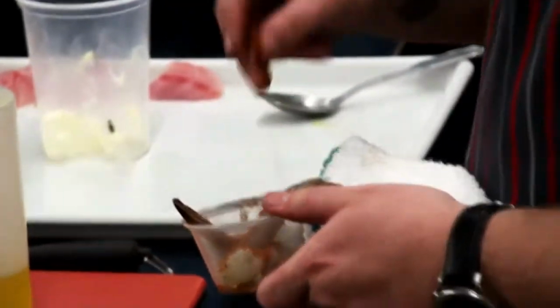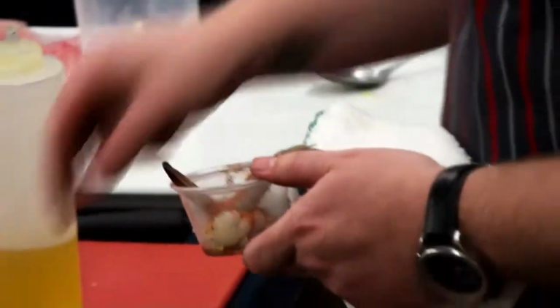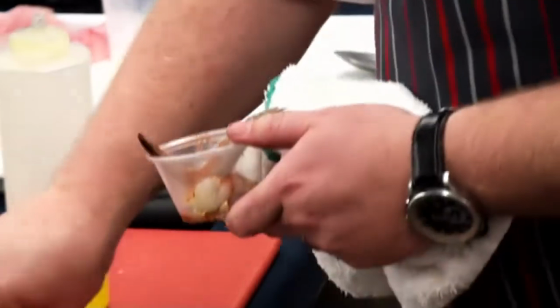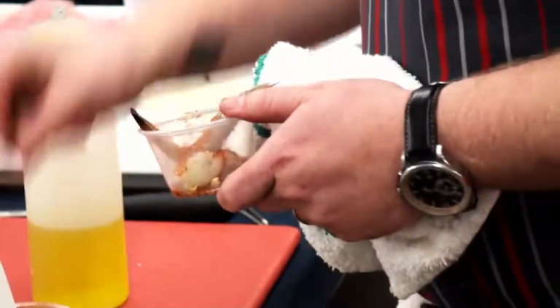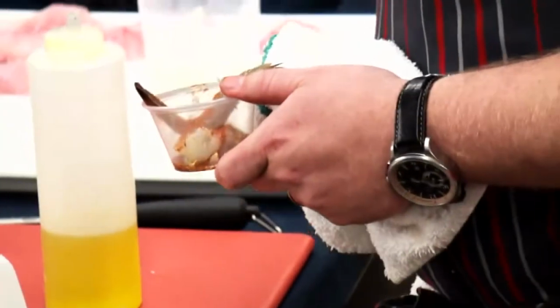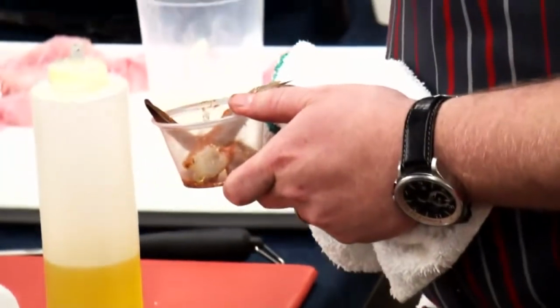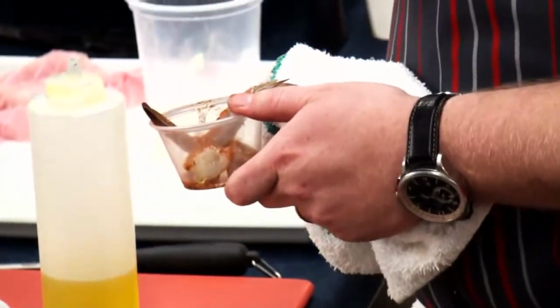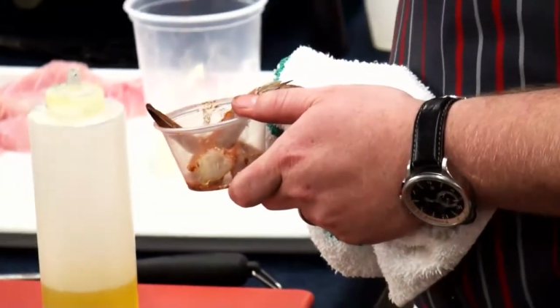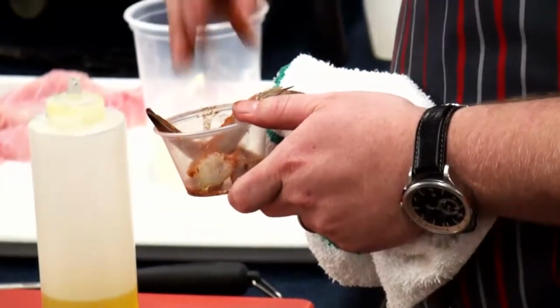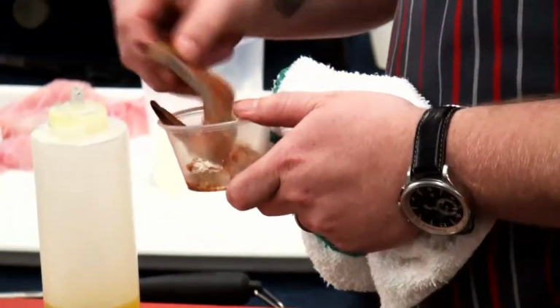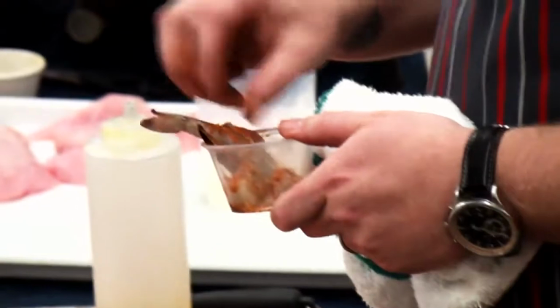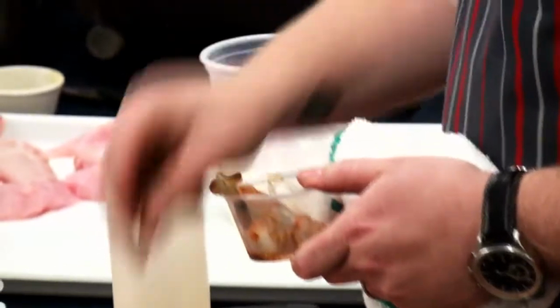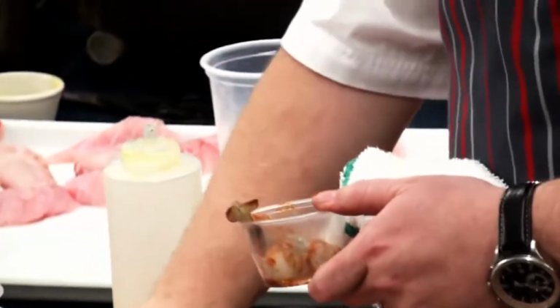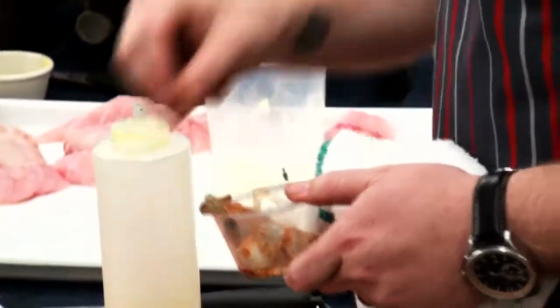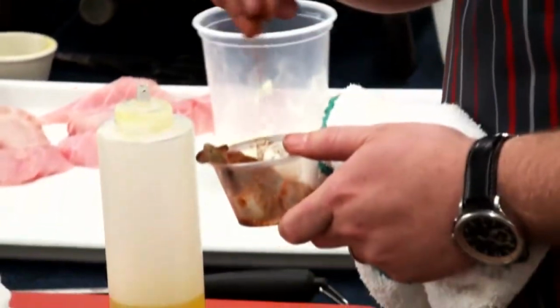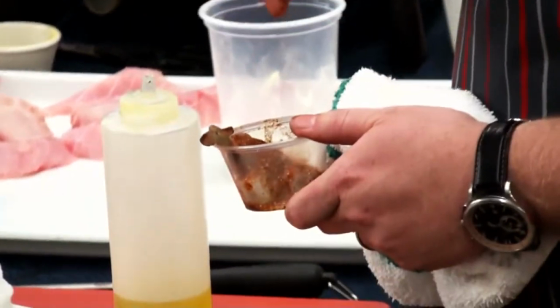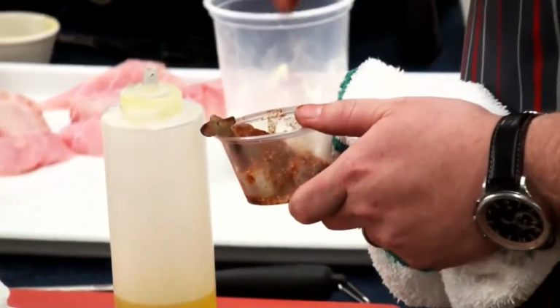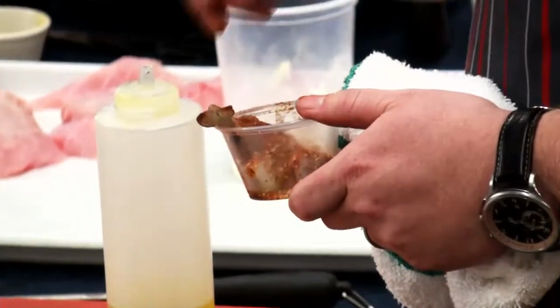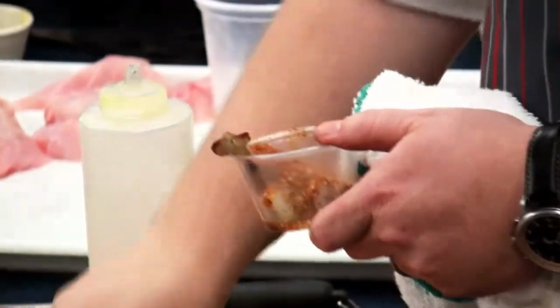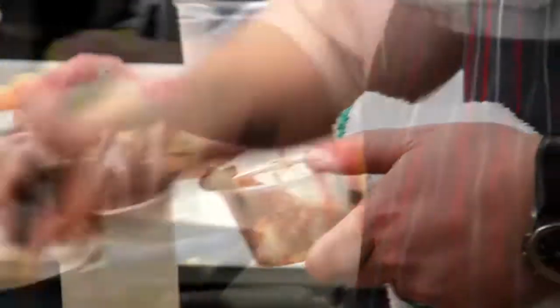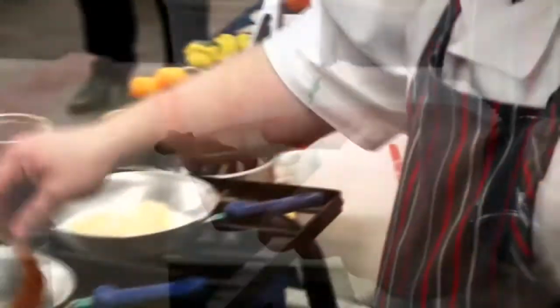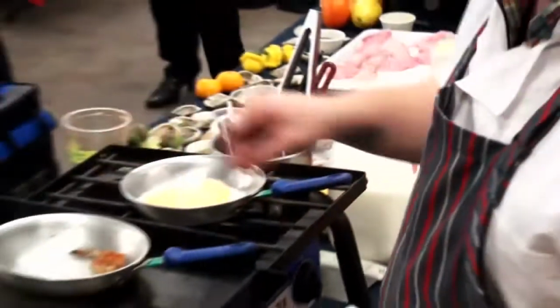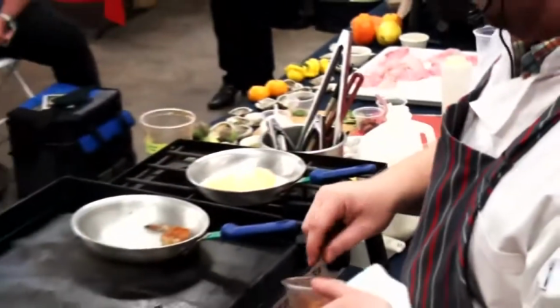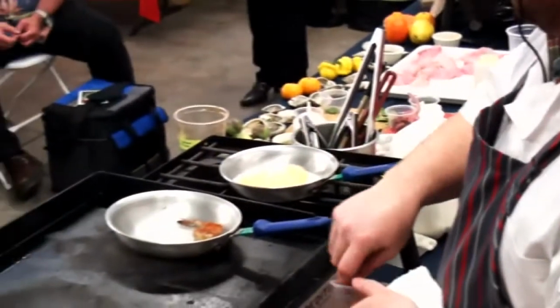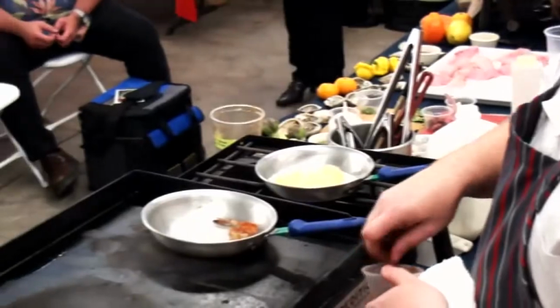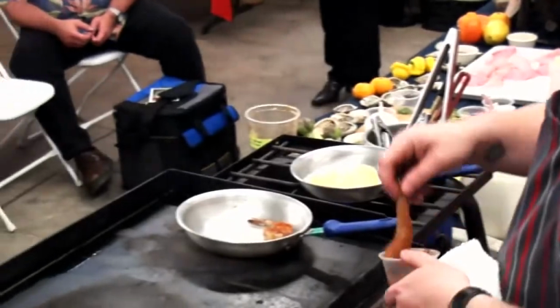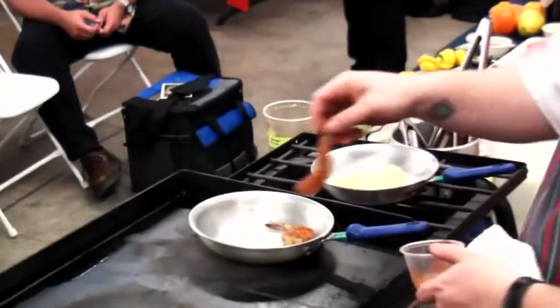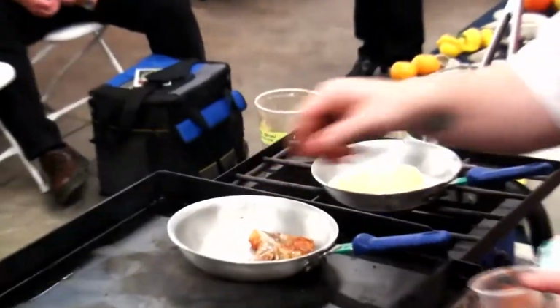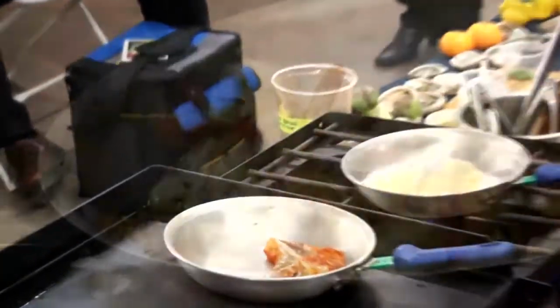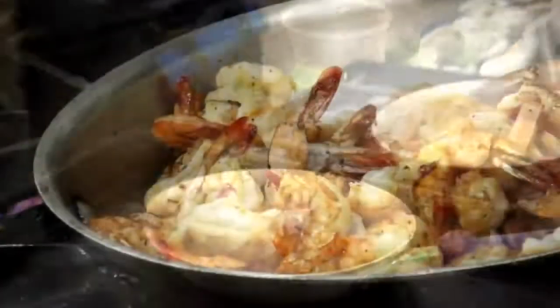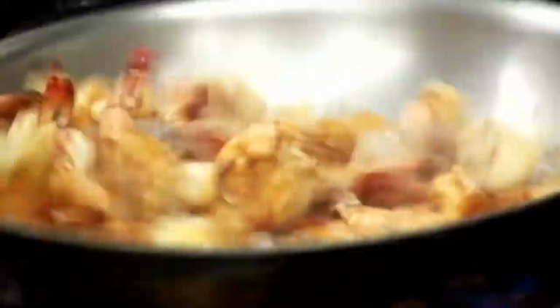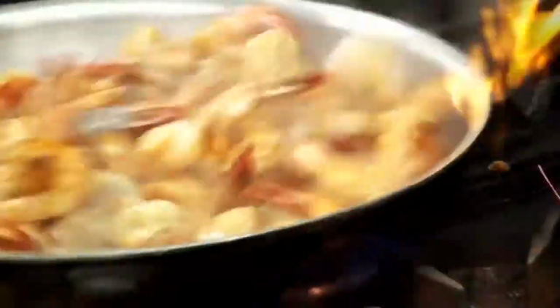Before he cooks the shrimp, they are mixed with some olive oil, chipotle powder, and garlic. The shrimp are then cooked with high heat.